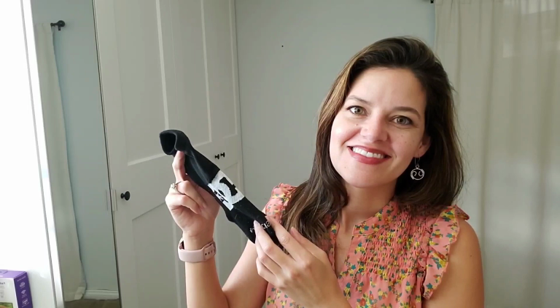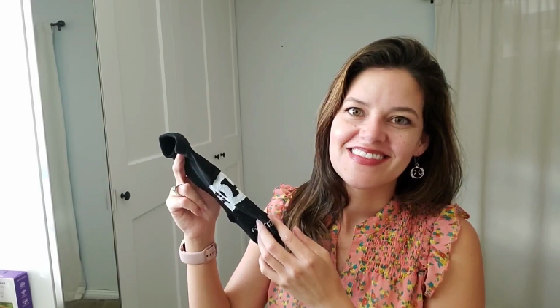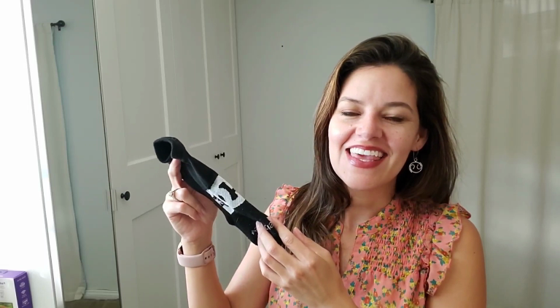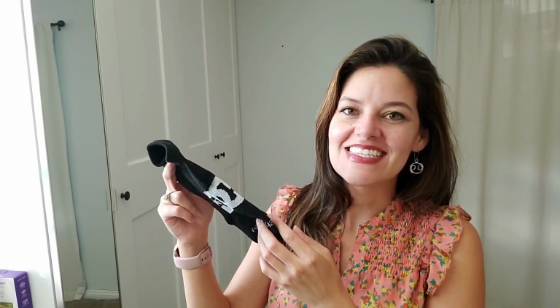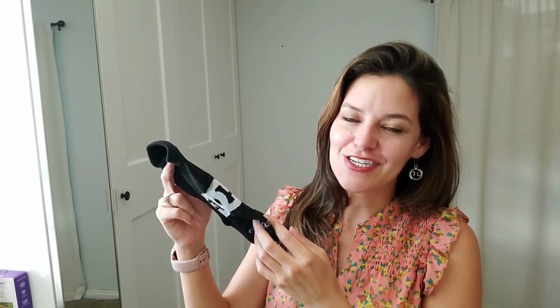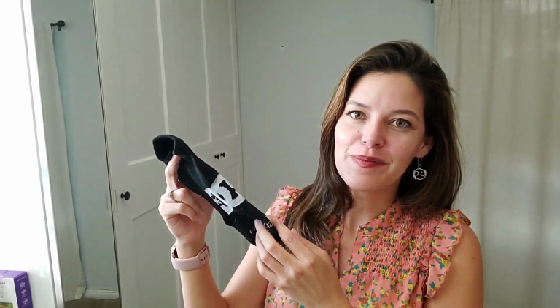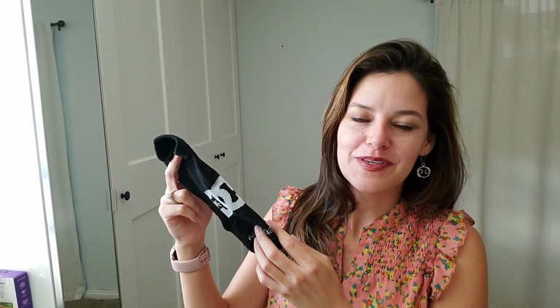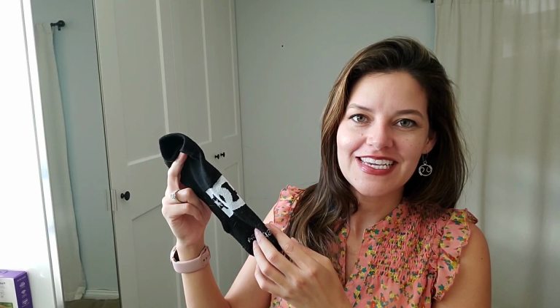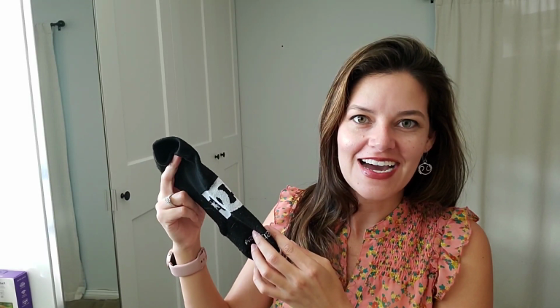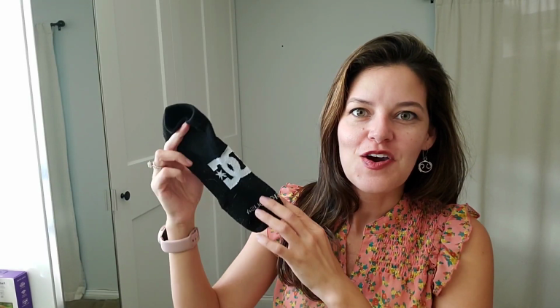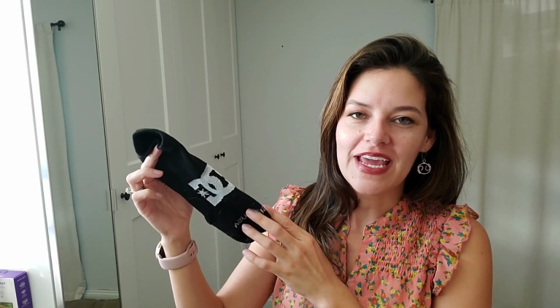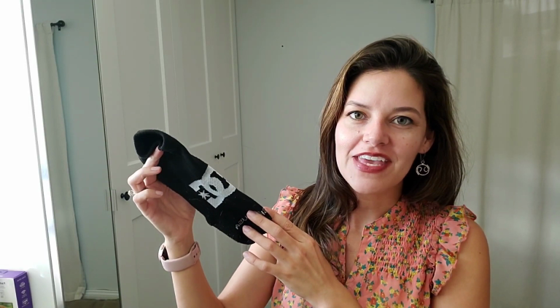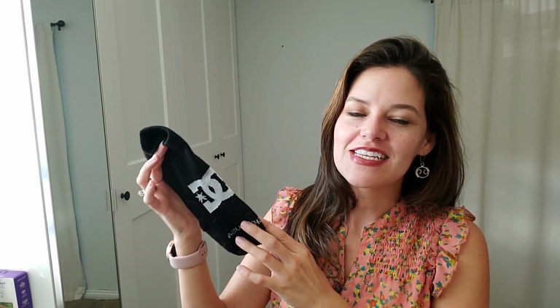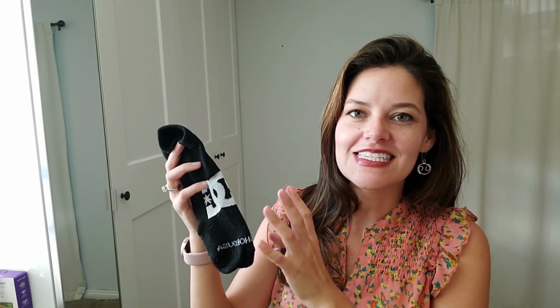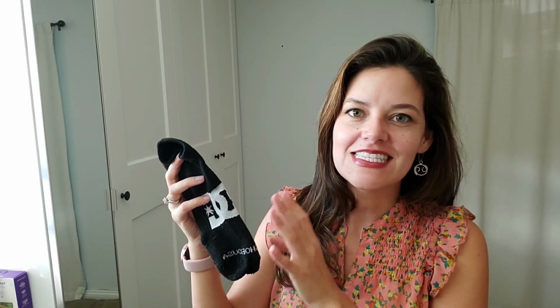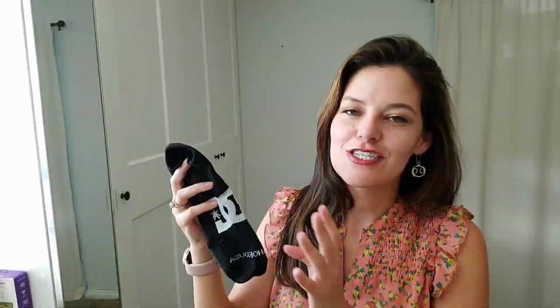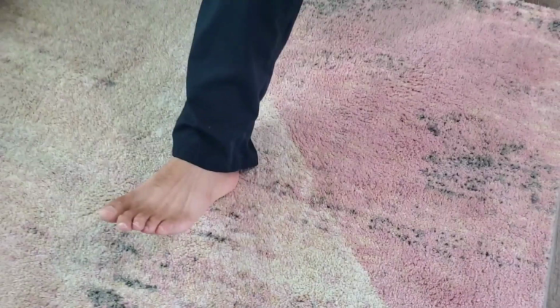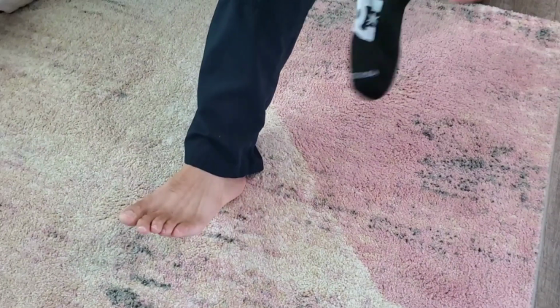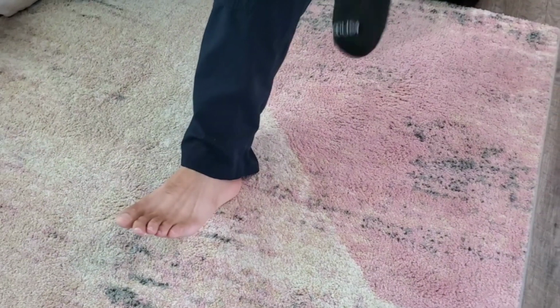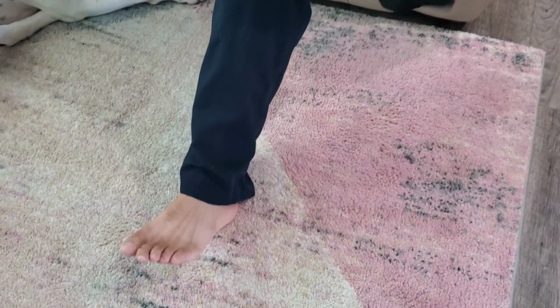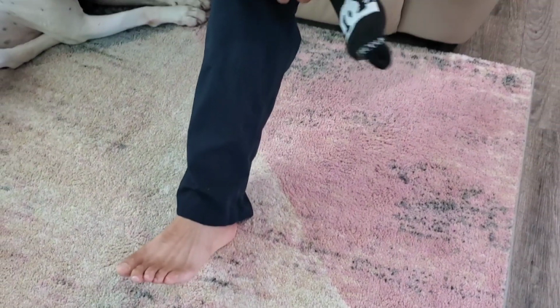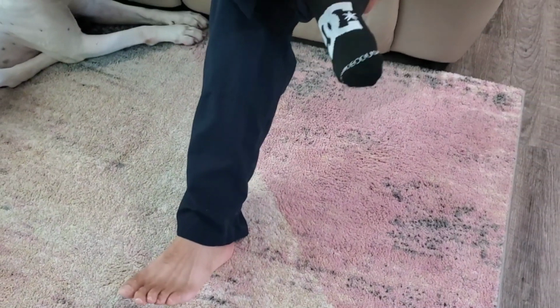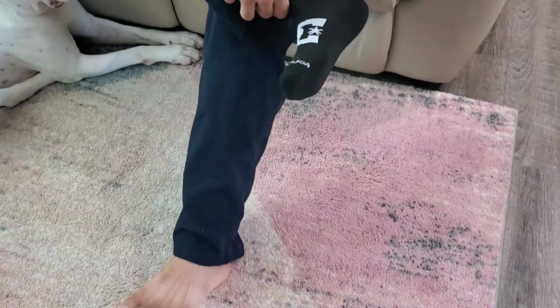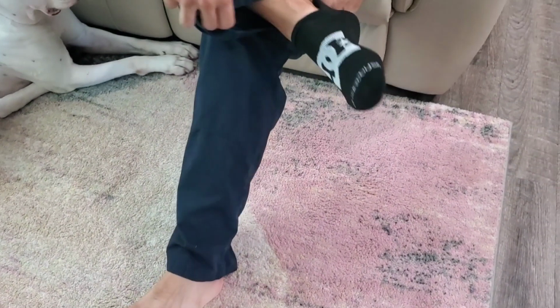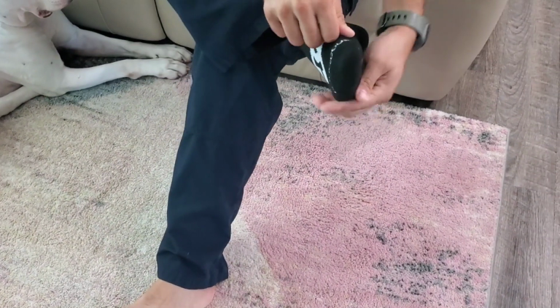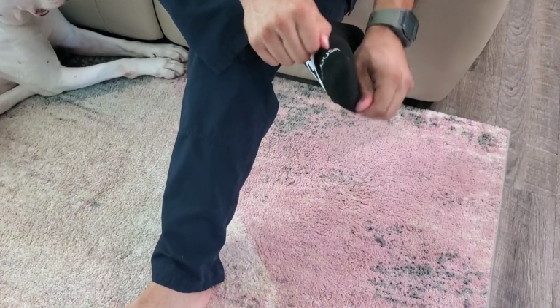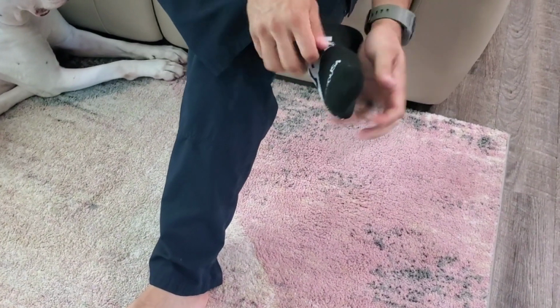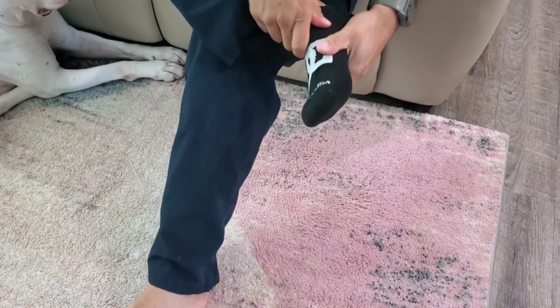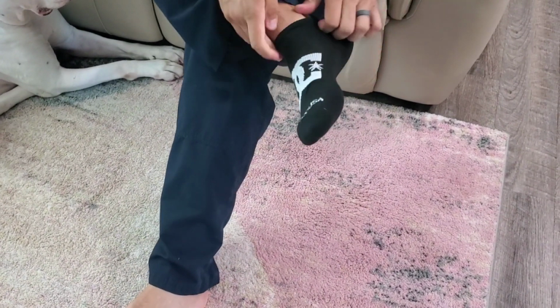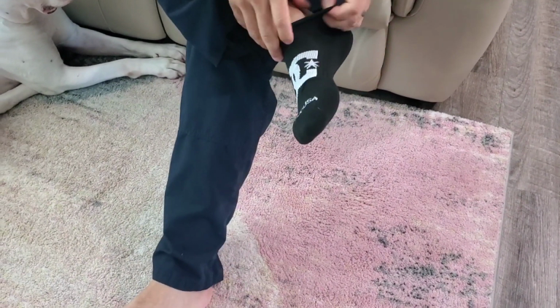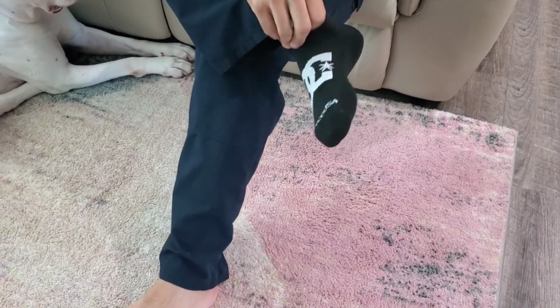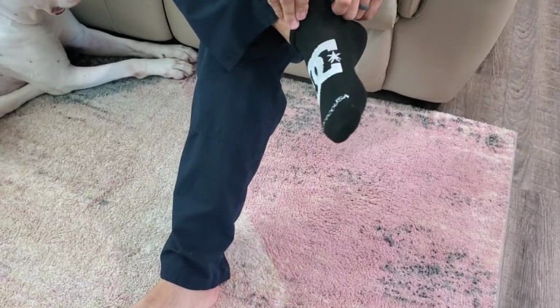Hey there, it's Ashley from WTI. What I have here is the DC Shoe Sock and these have been great. I really like the quality of this sock.